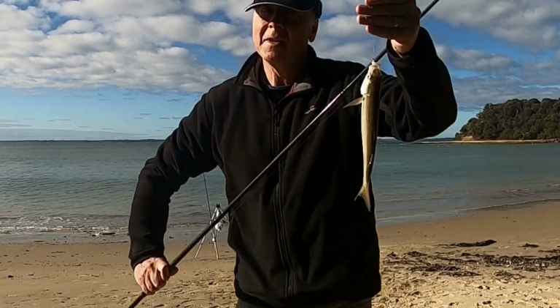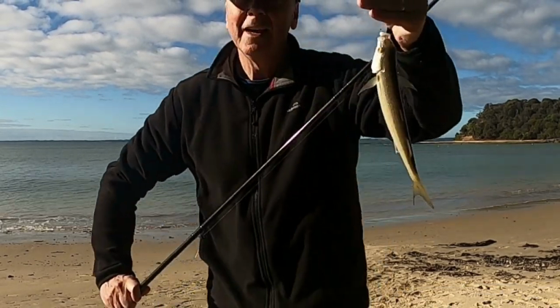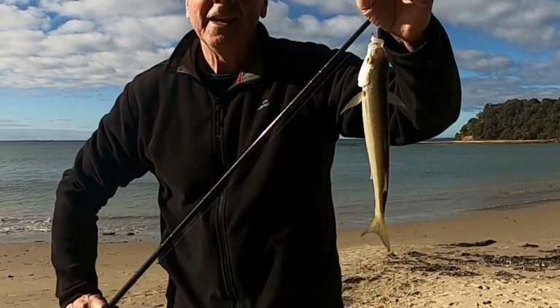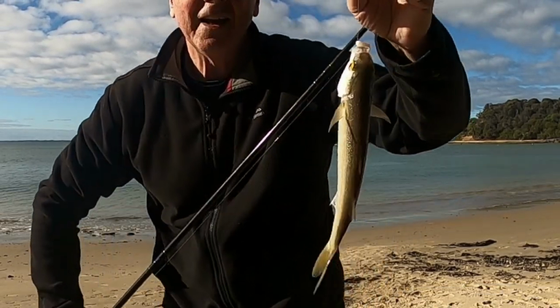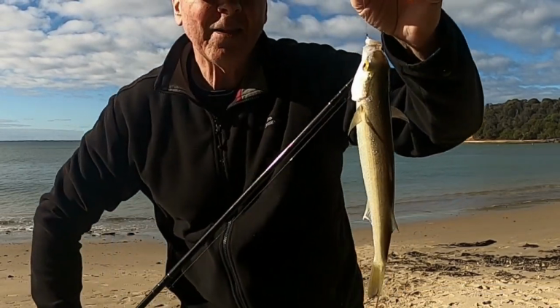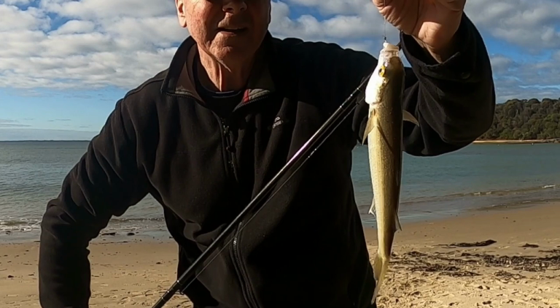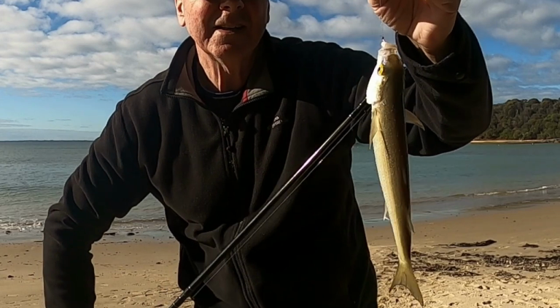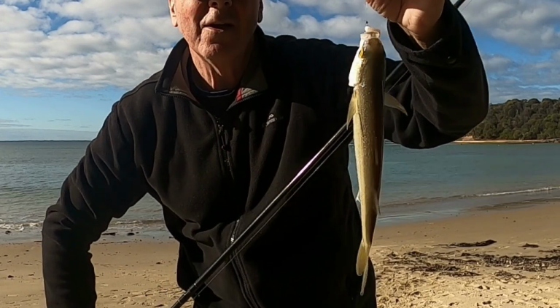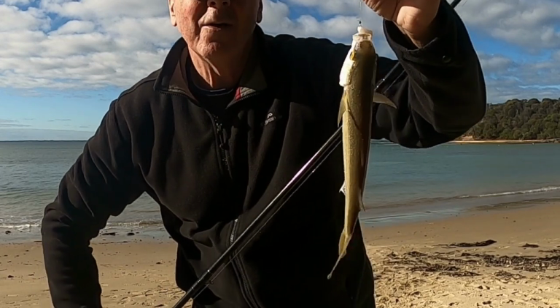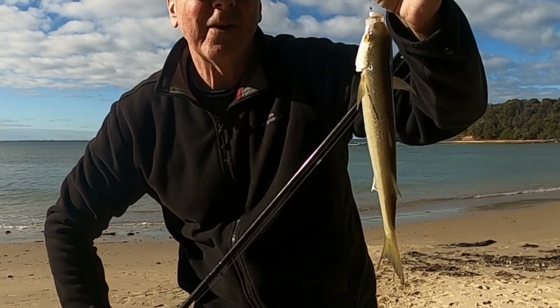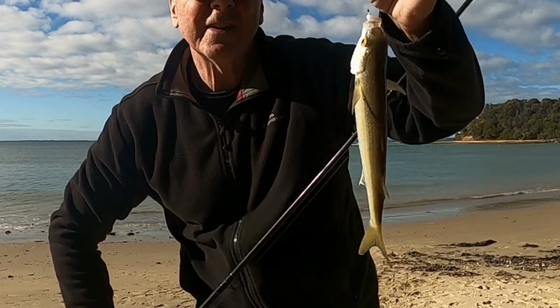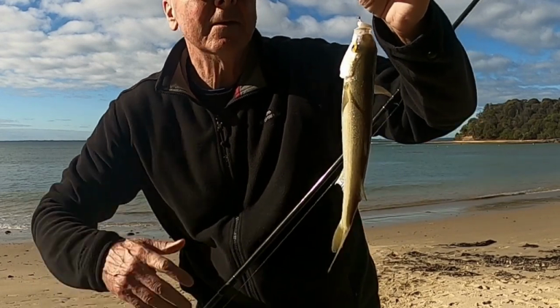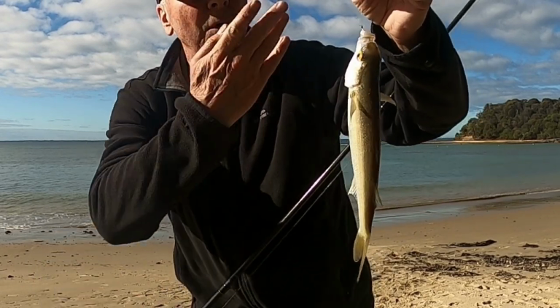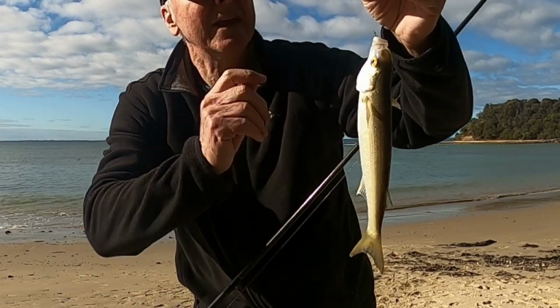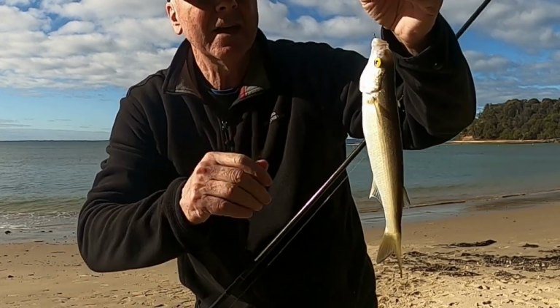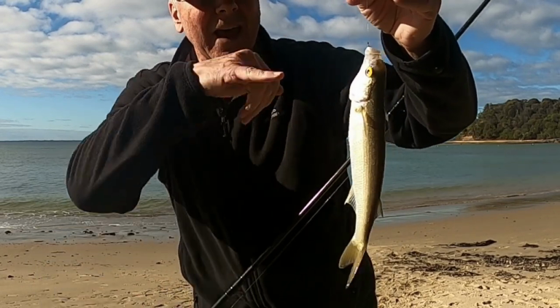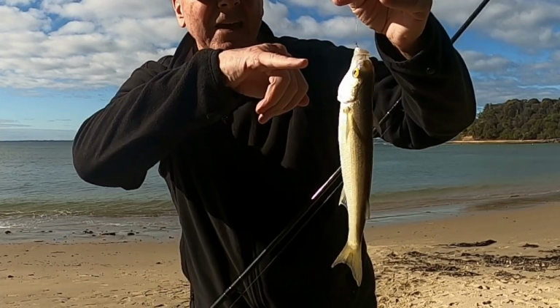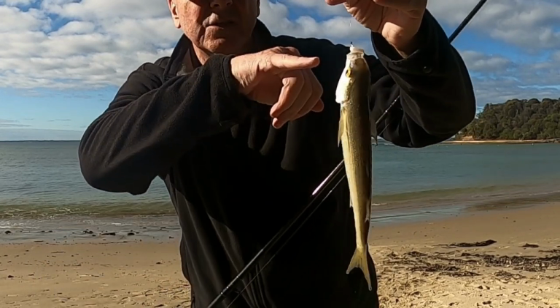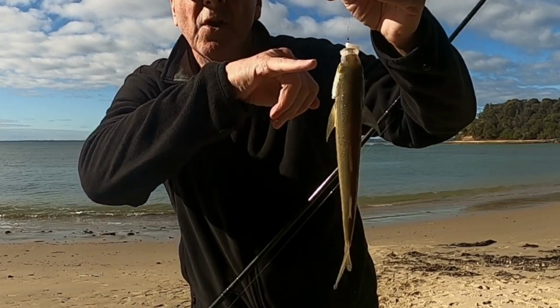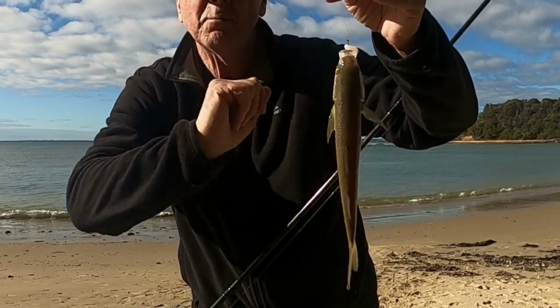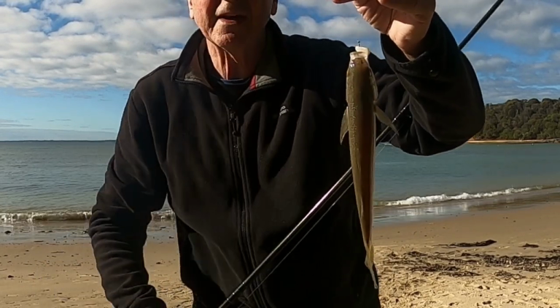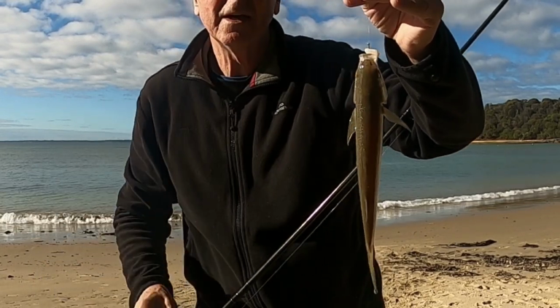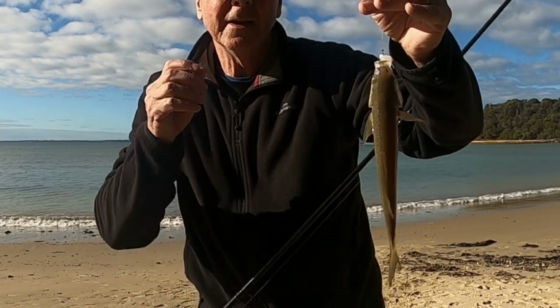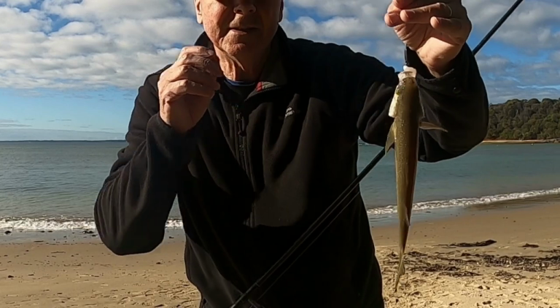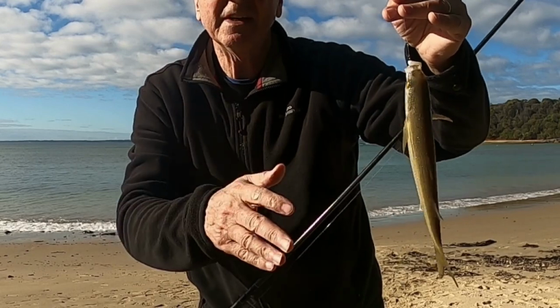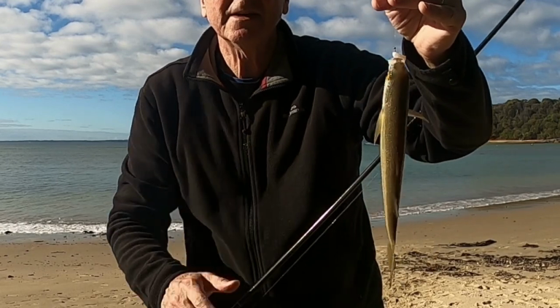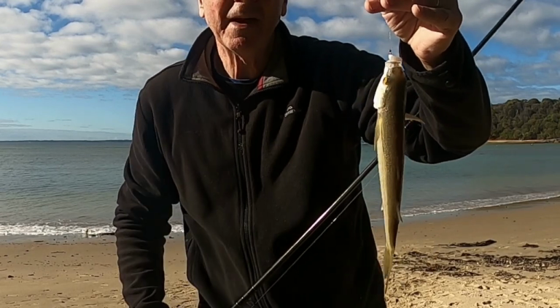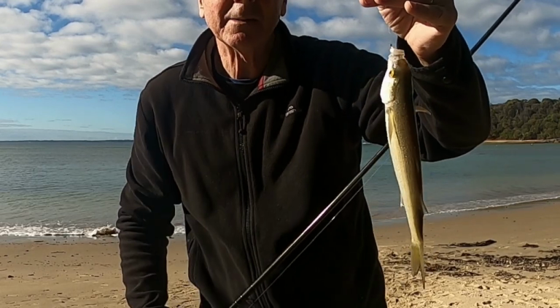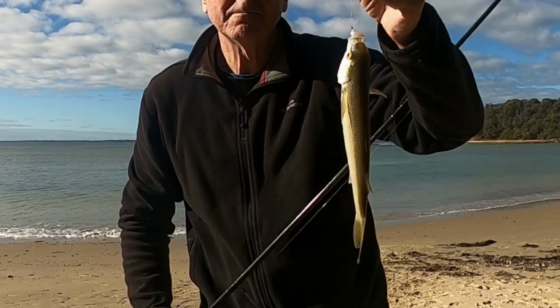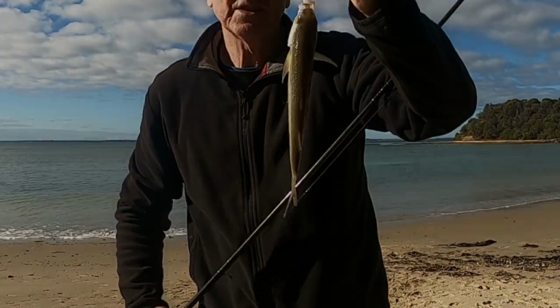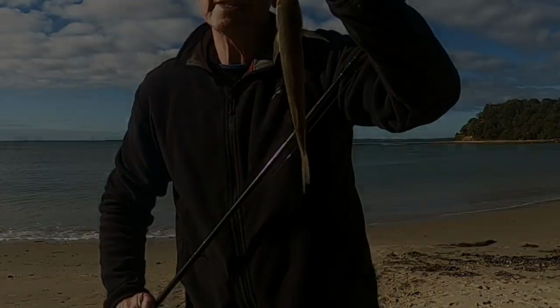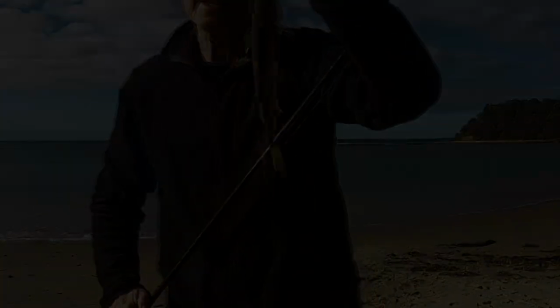Yet another mullet fell to the burly and to a nice bait, dipped in some bait dip. That's all it takes.